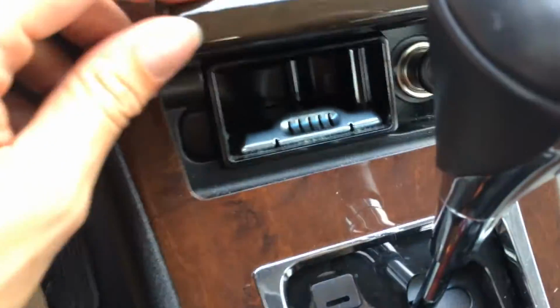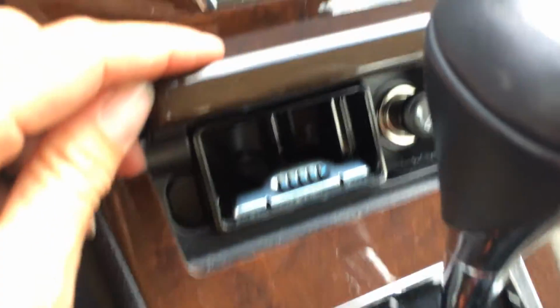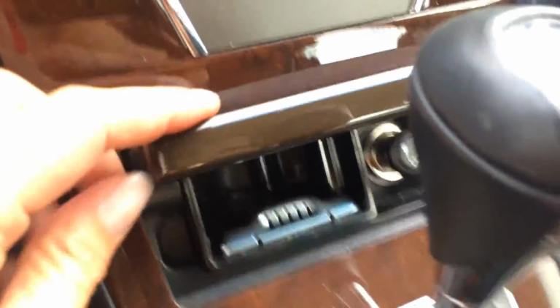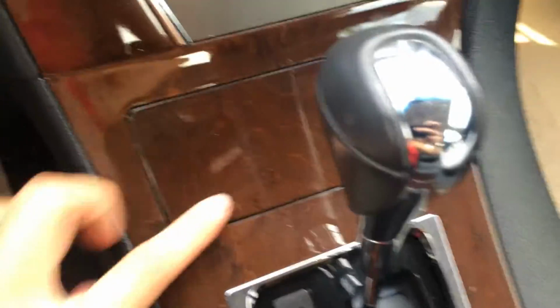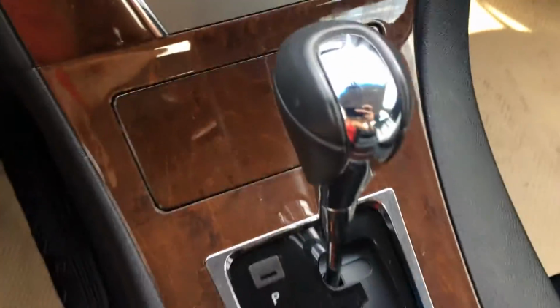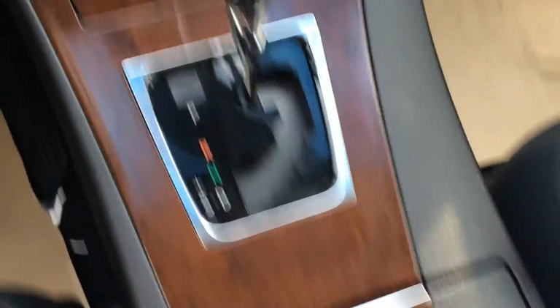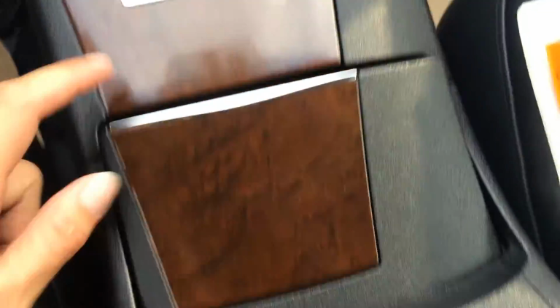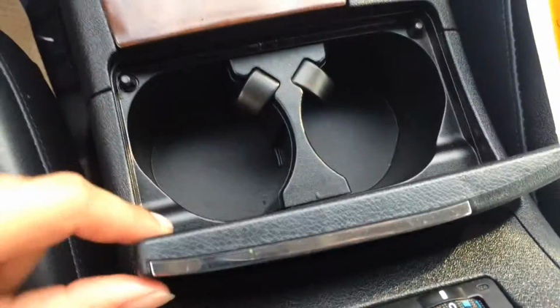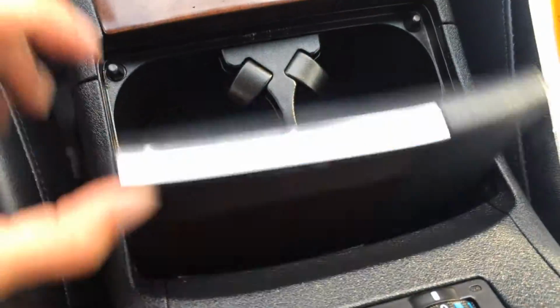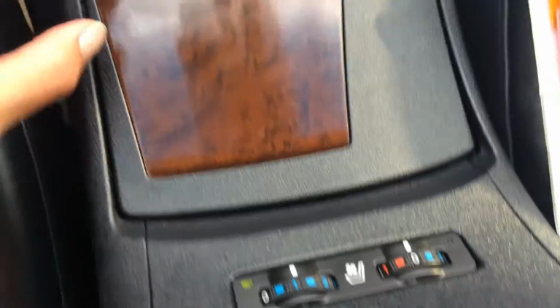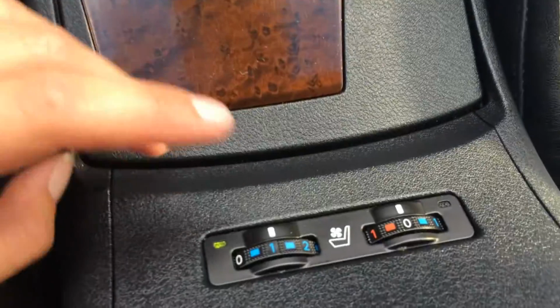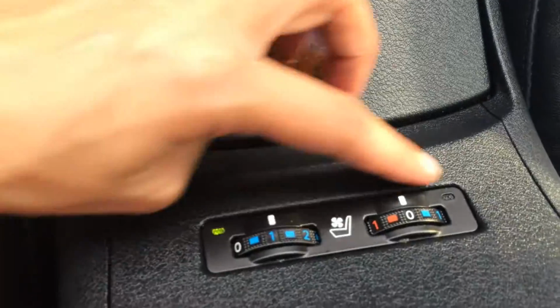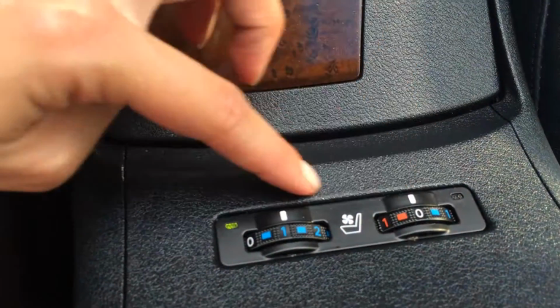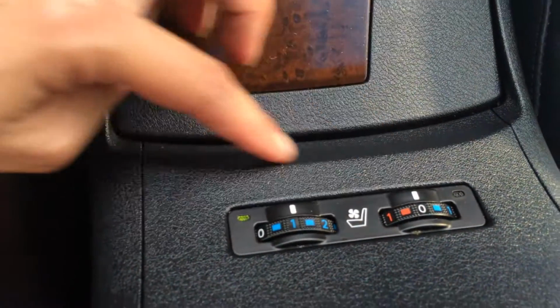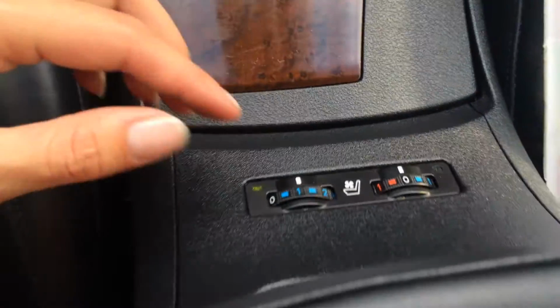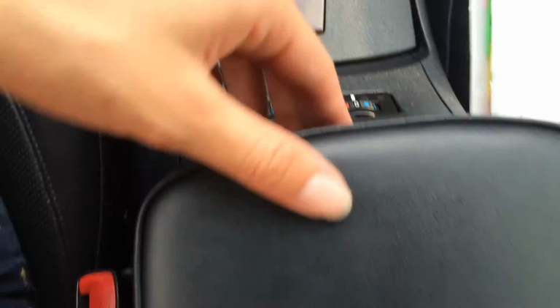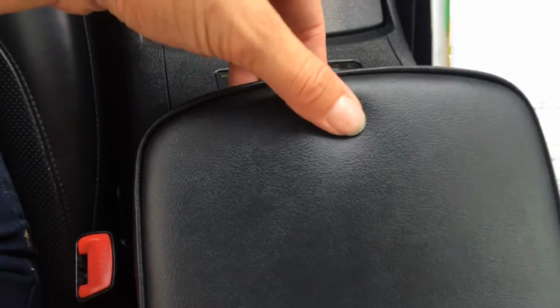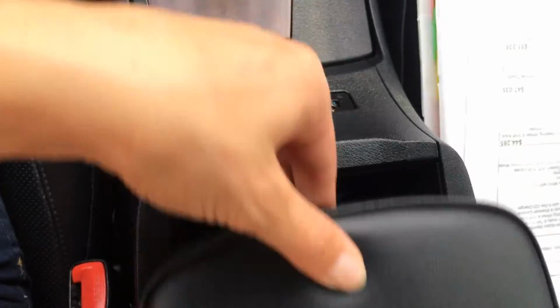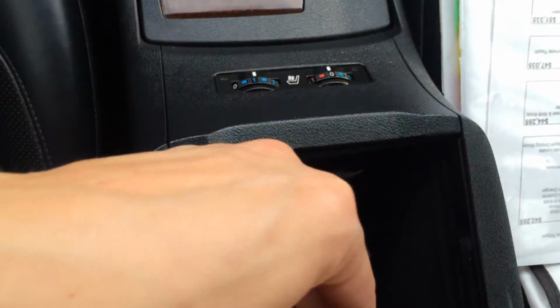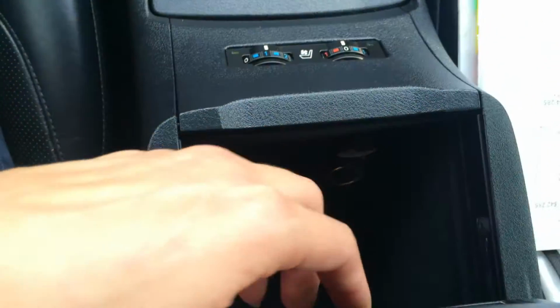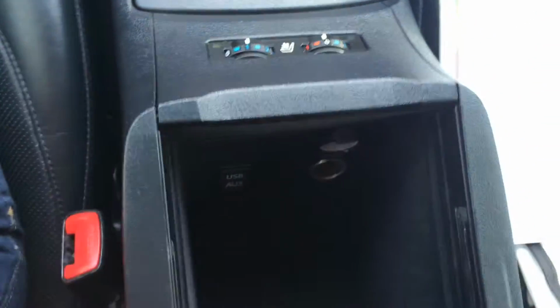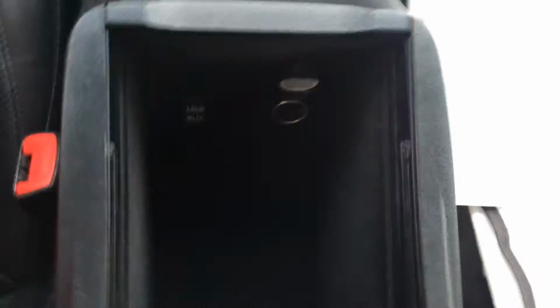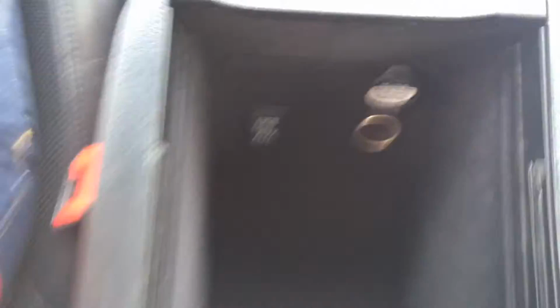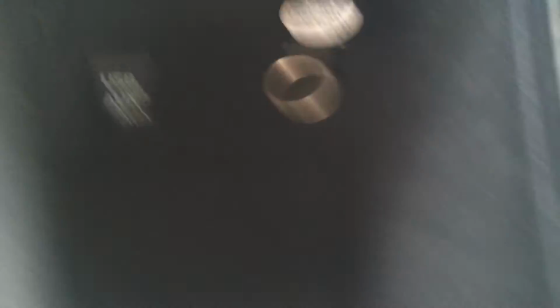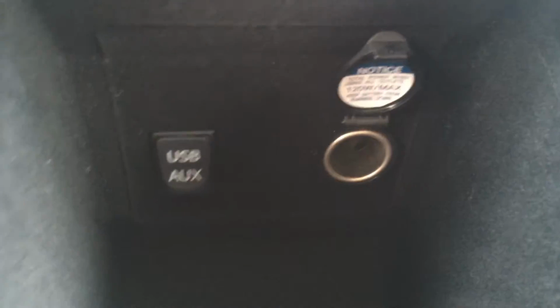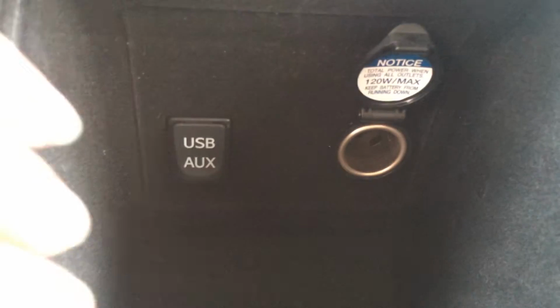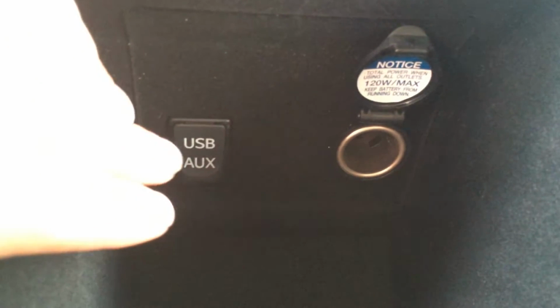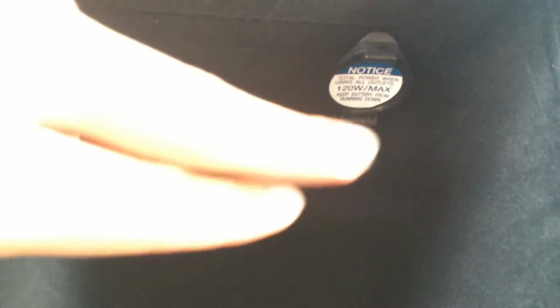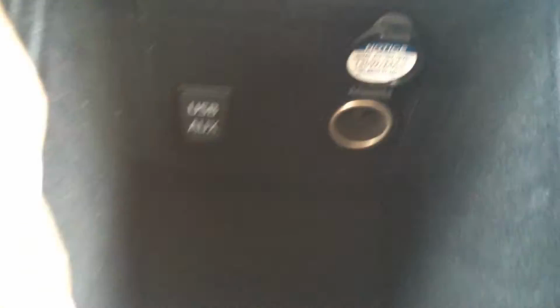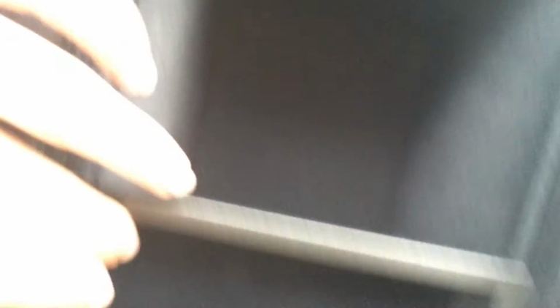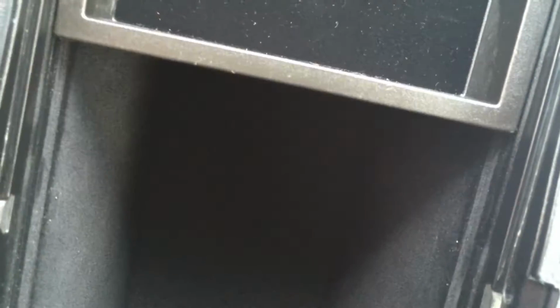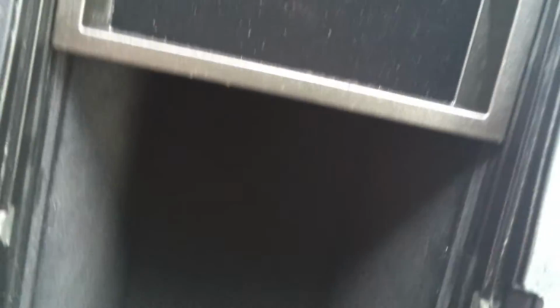Shortcut buttons are right here and there's the disc loader. Ashtray, lighter, leather shift knob, cup holders, heated and ventilated front seats. The armrest slides back and lifts up, and there are USB and auxiliary inputs, power outlets, and storage.